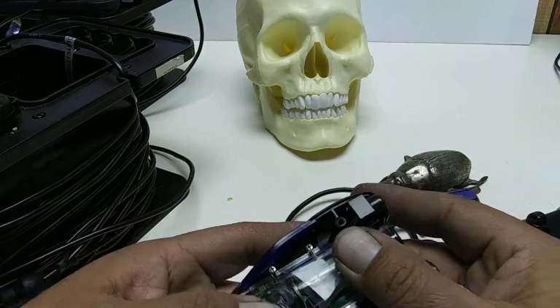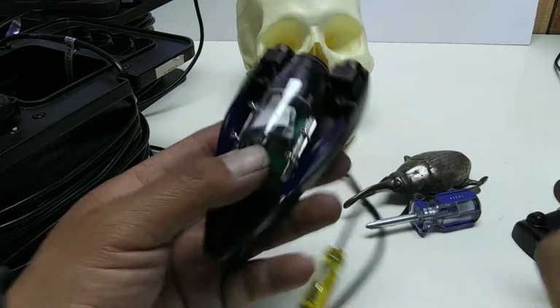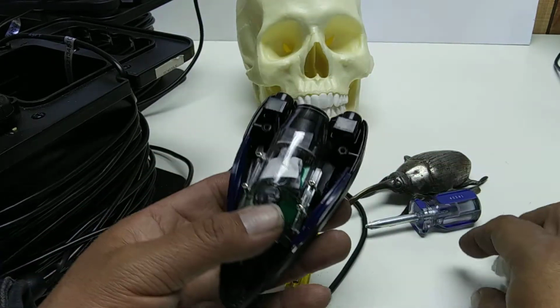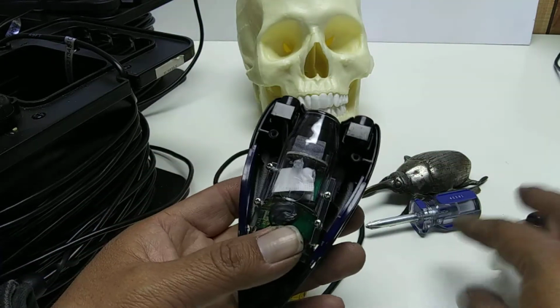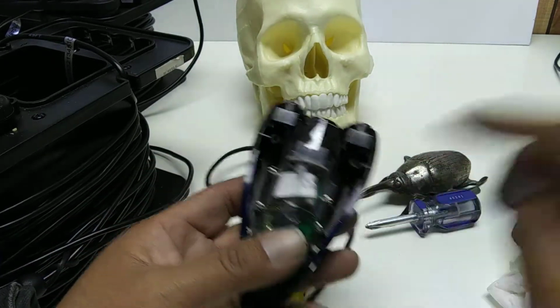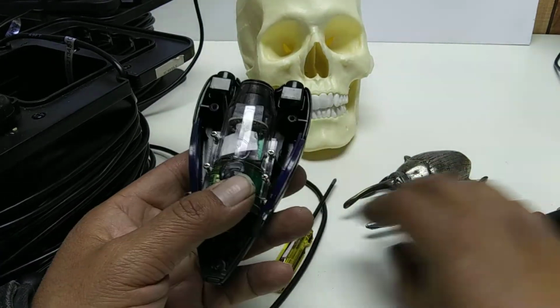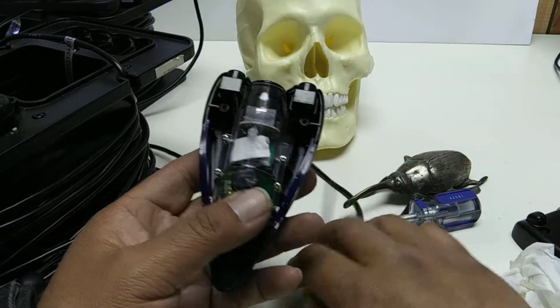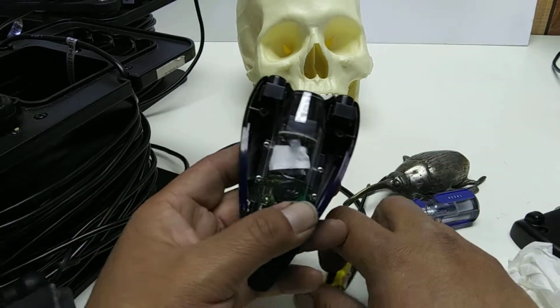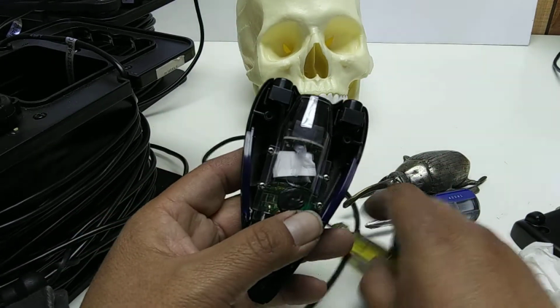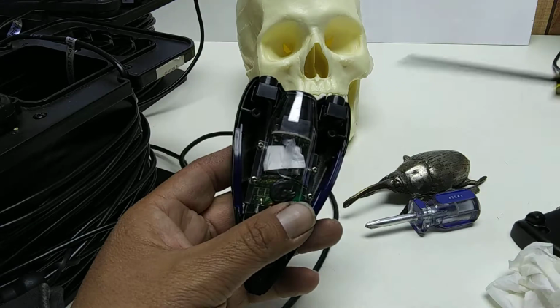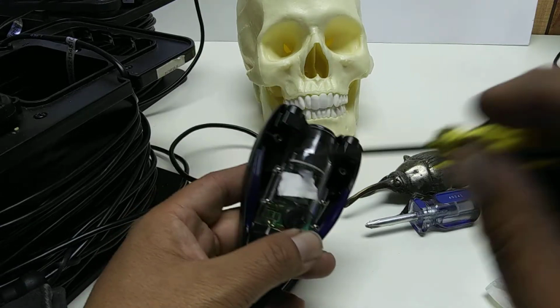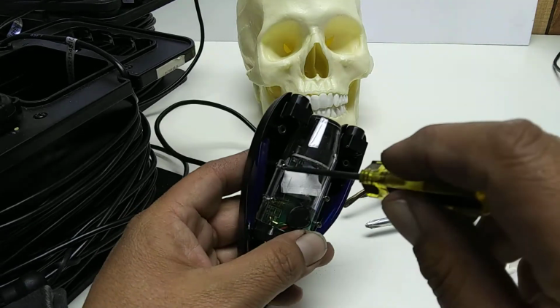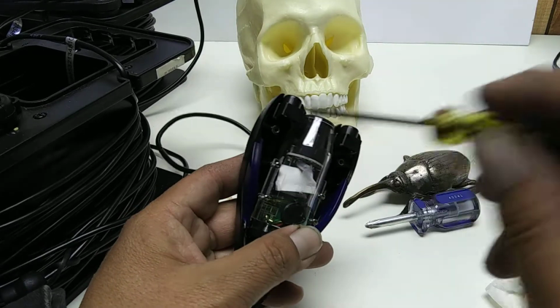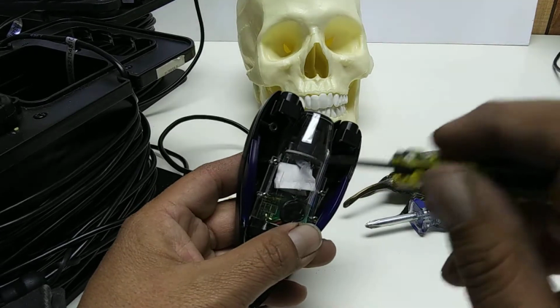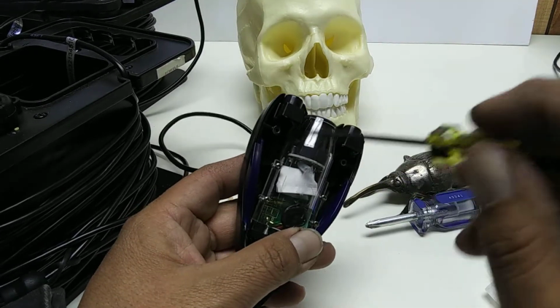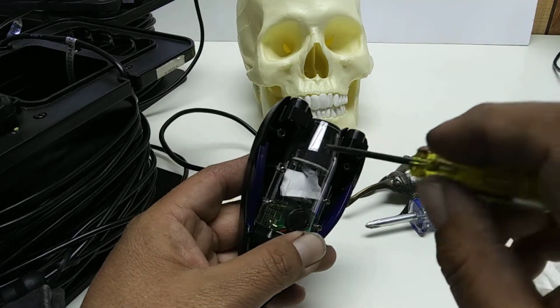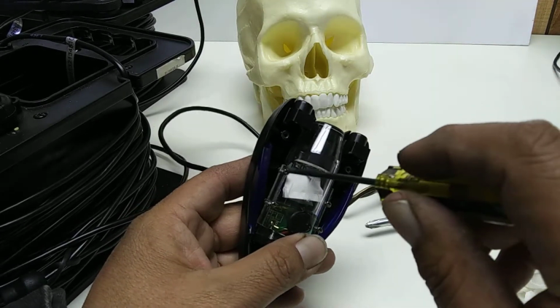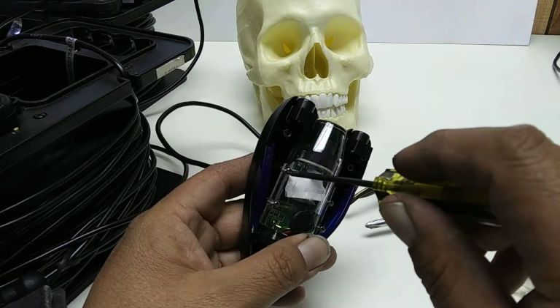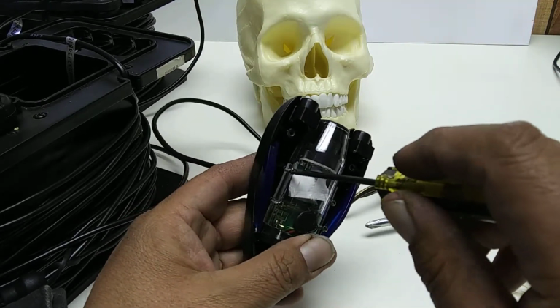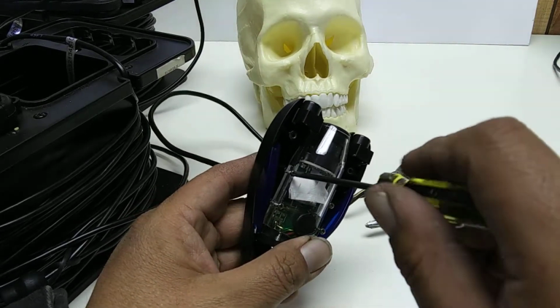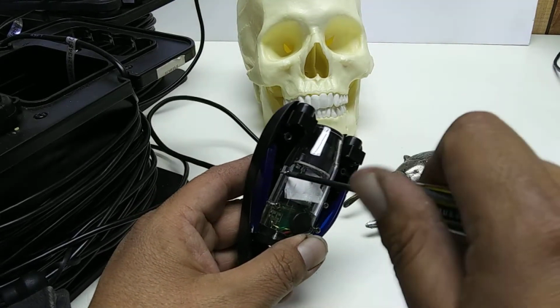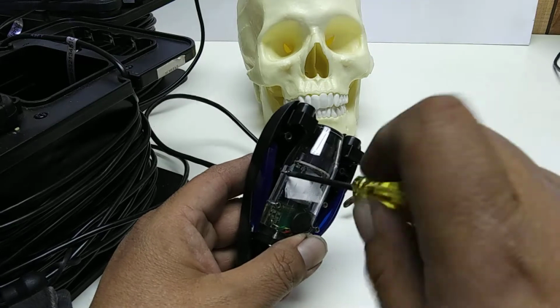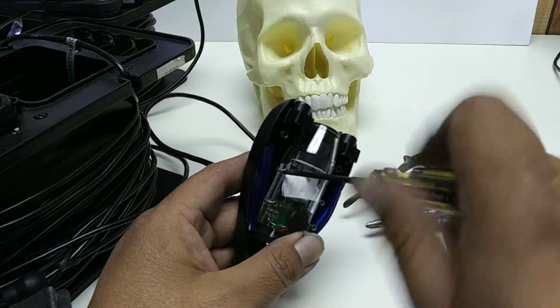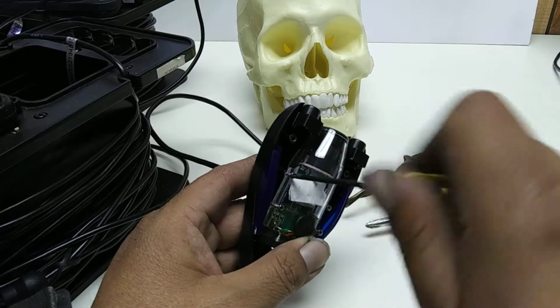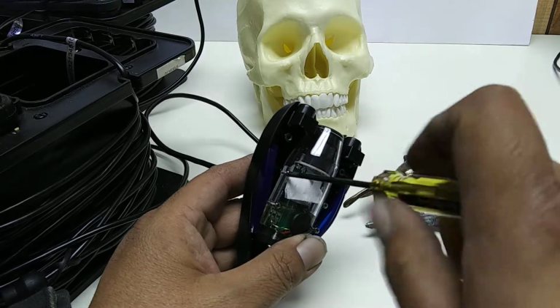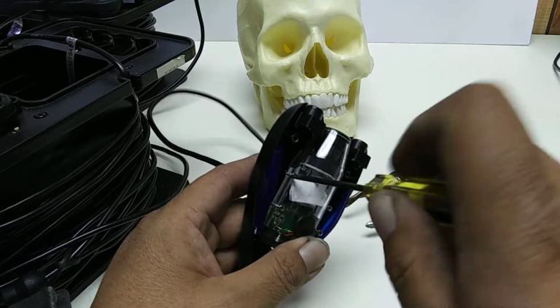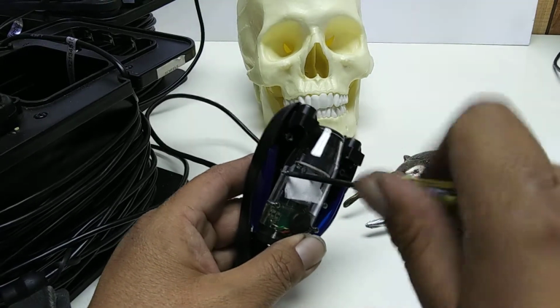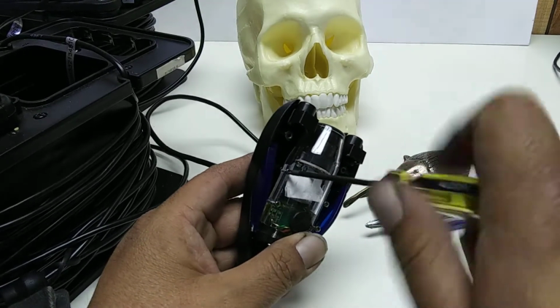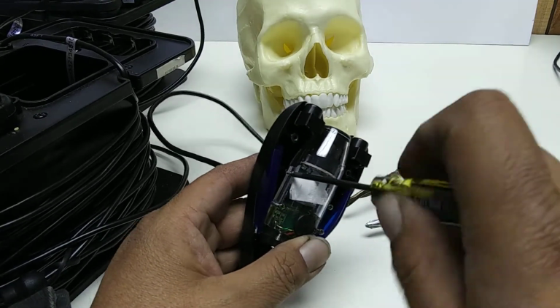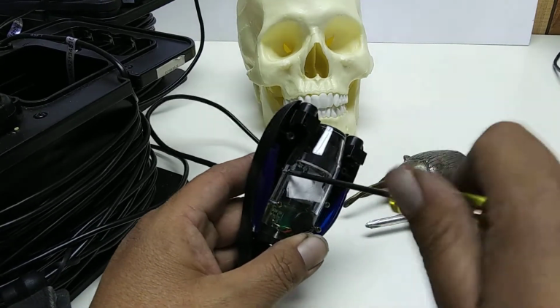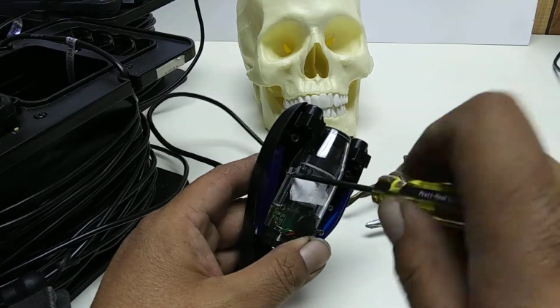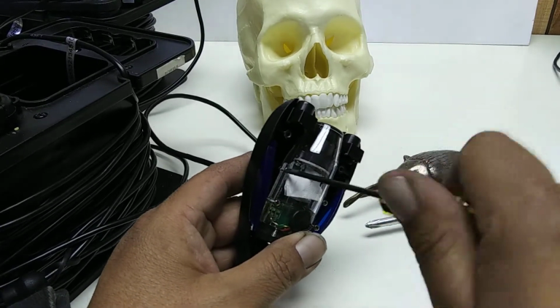I was worried there was an O-ring or something in here. I guess the extra weight of the water in there helps it sink, so that actually looks good.